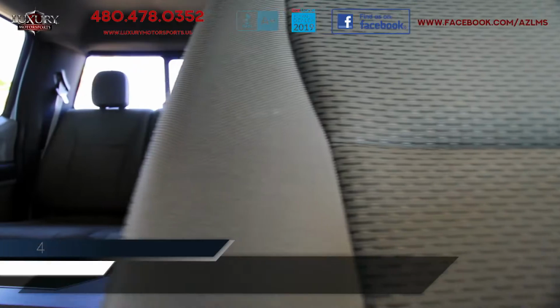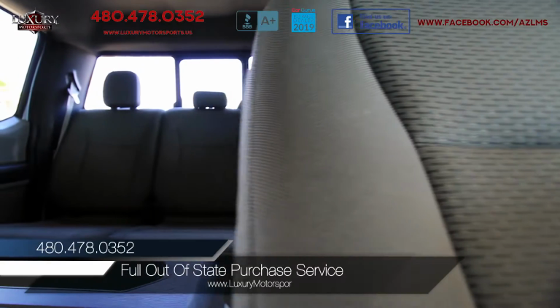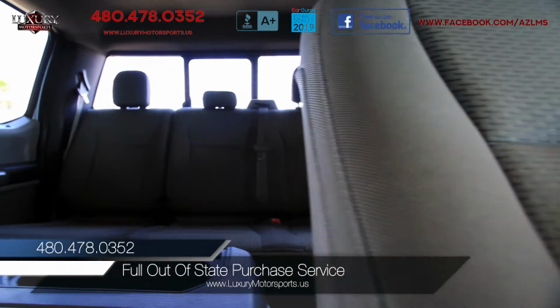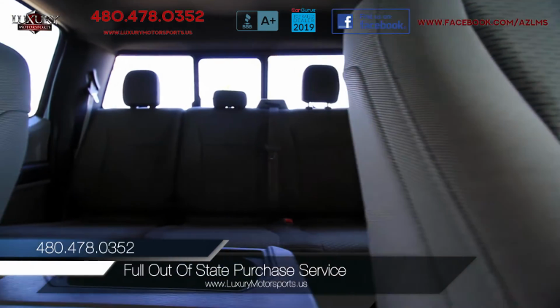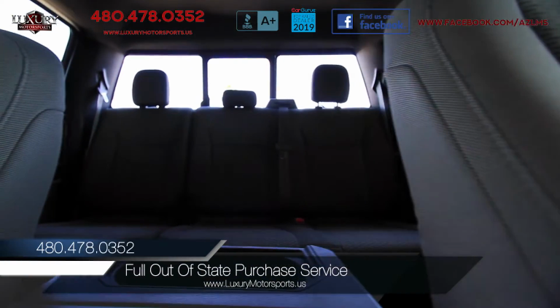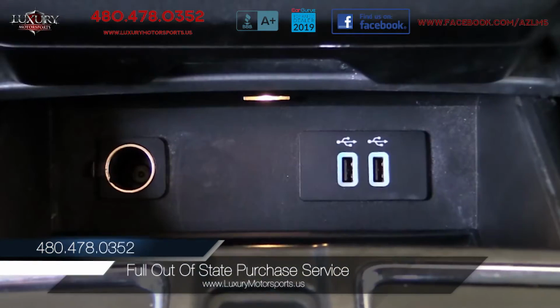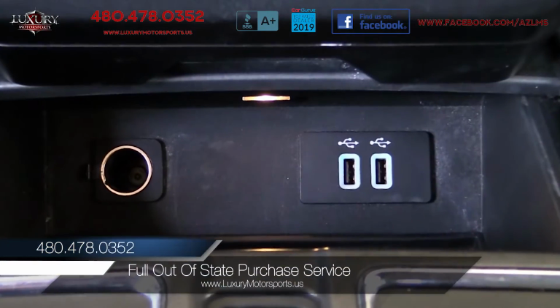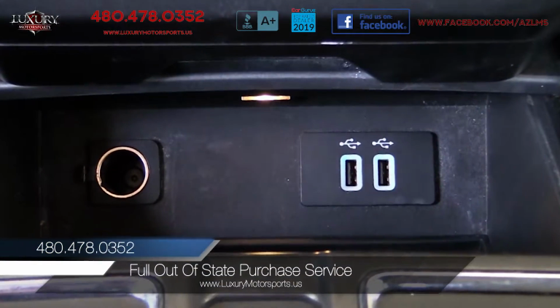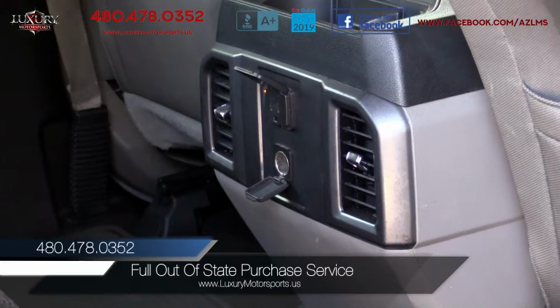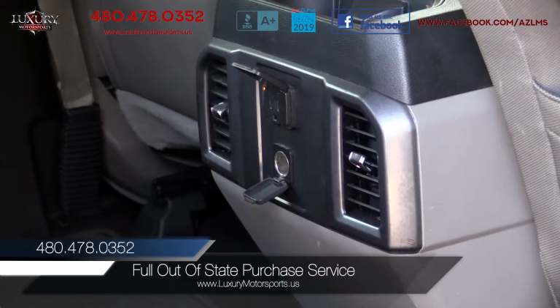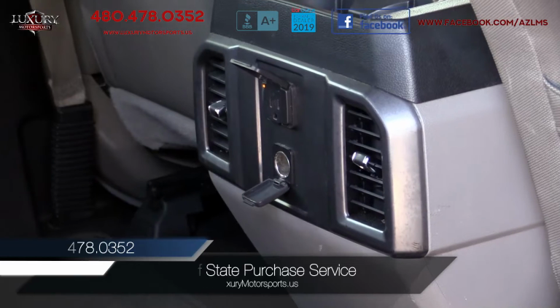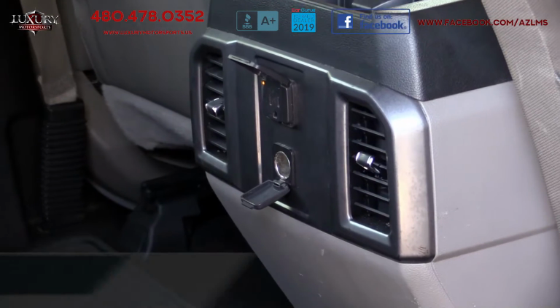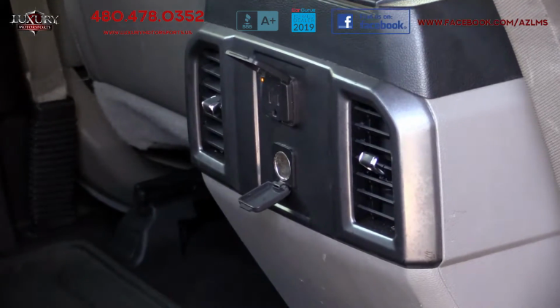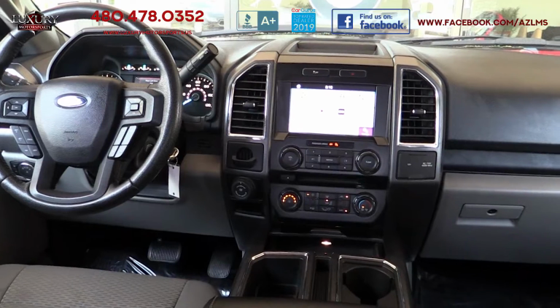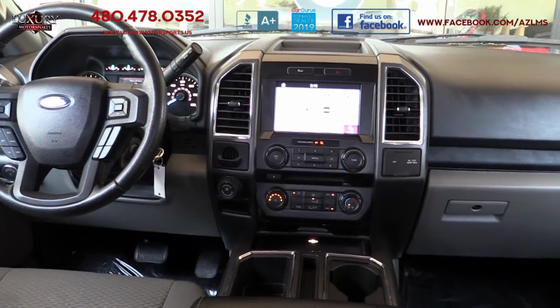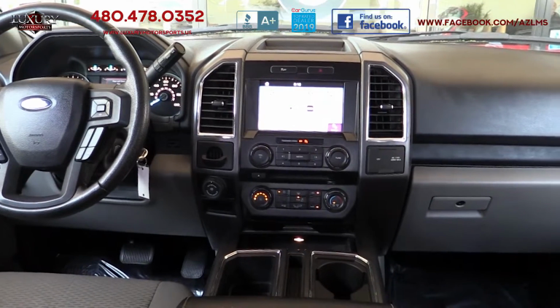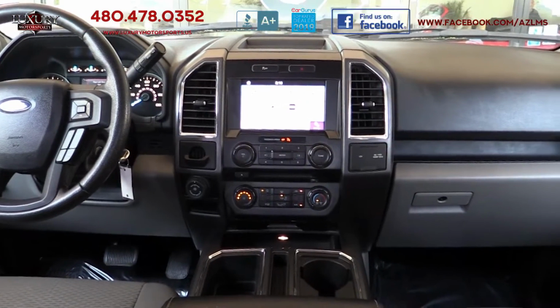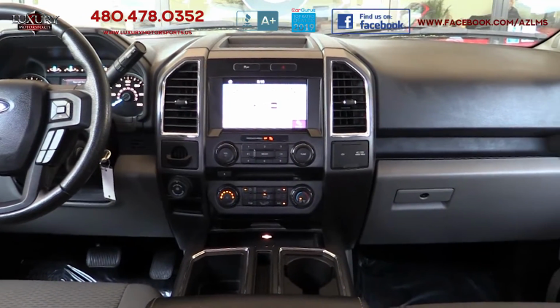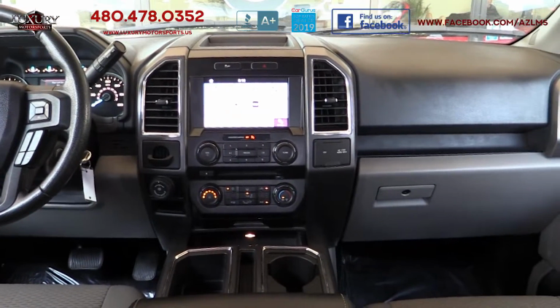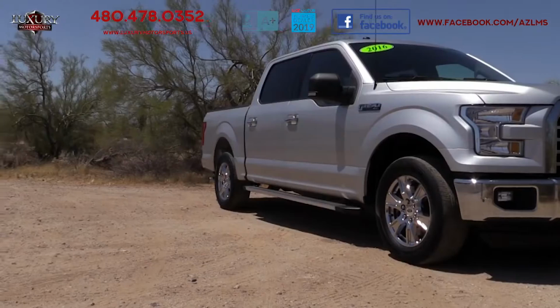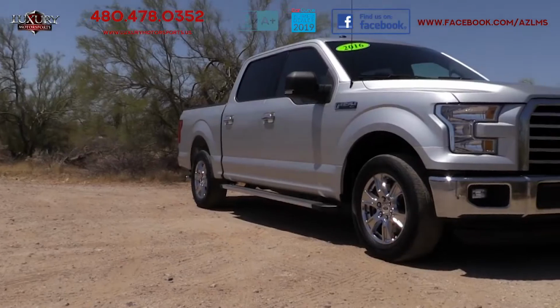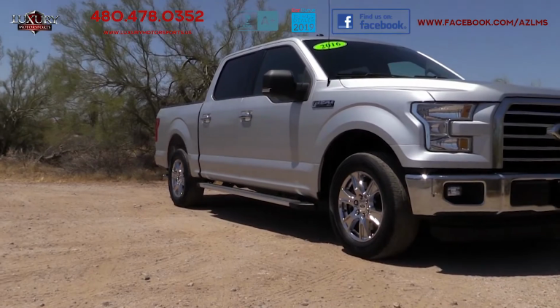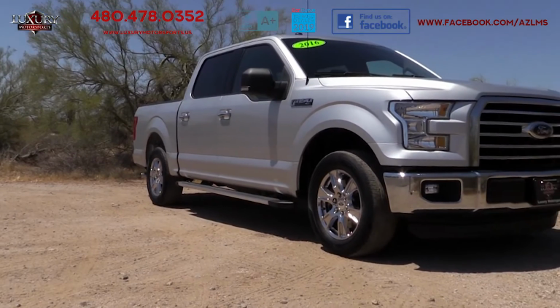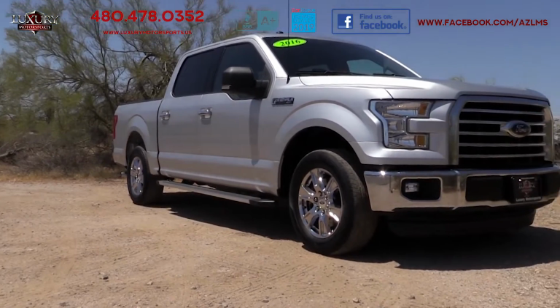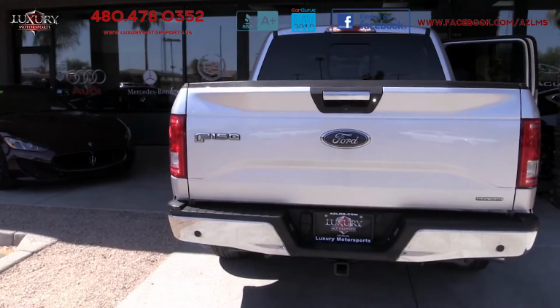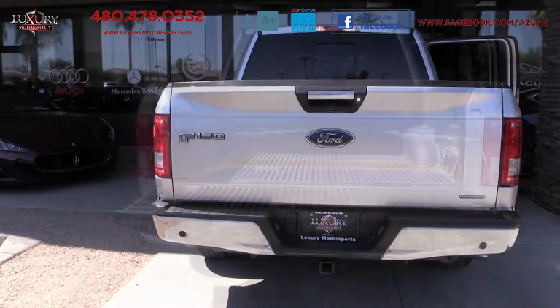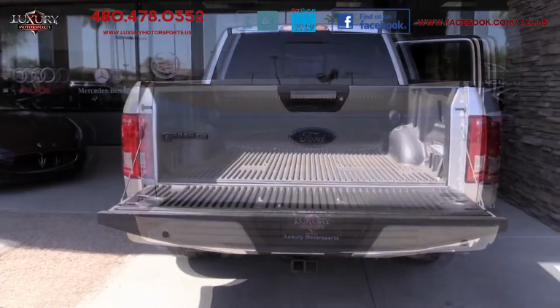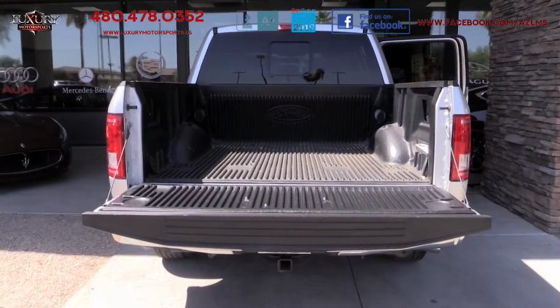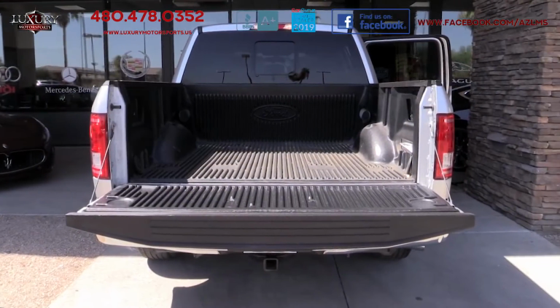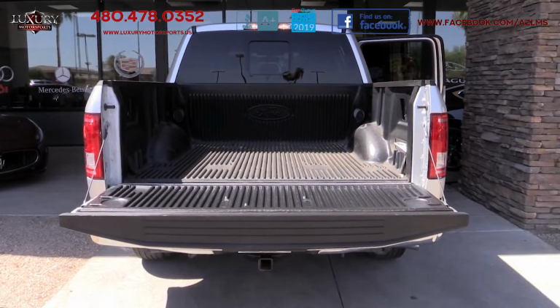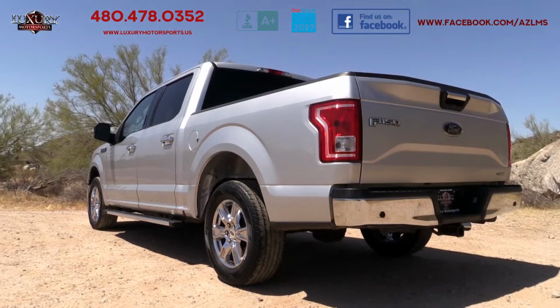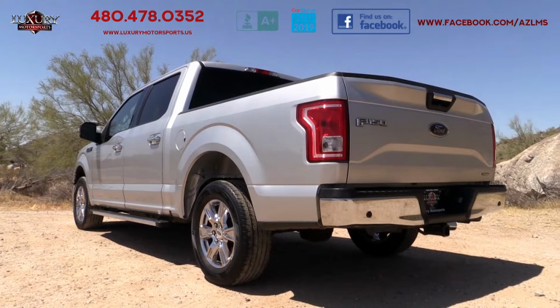Four-way adjustable headrests, two USB ports, a 110-volt power outlet, and interior storage bins and pockets. The exterior has heated mirrors, a trailer hitch, LED bed lighting, and running boards.